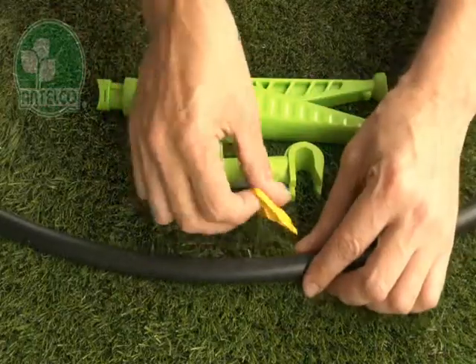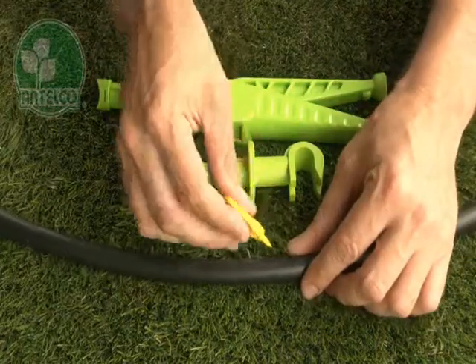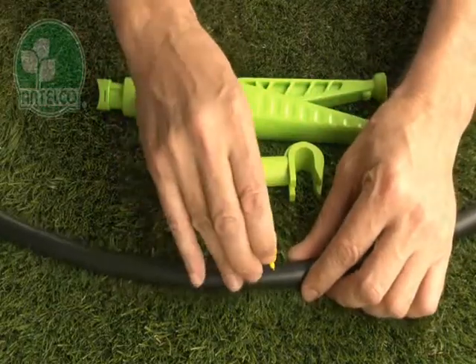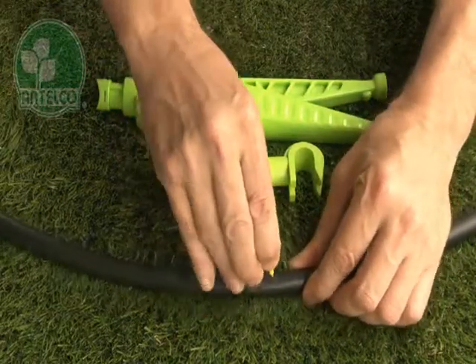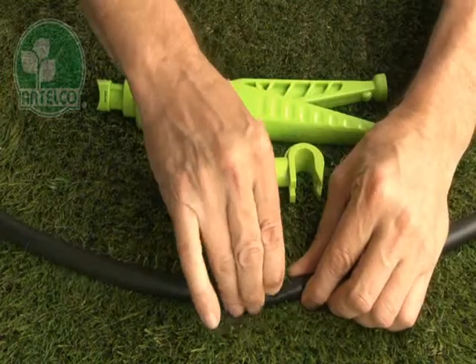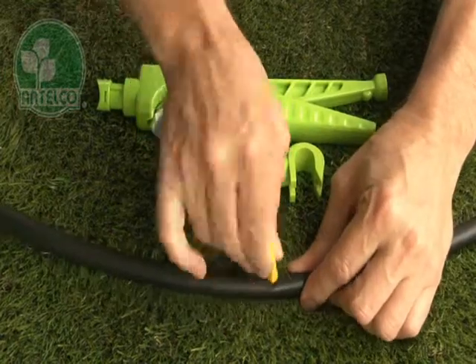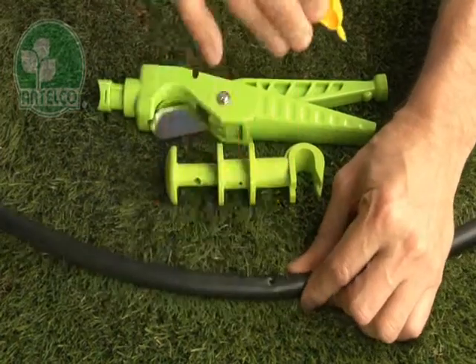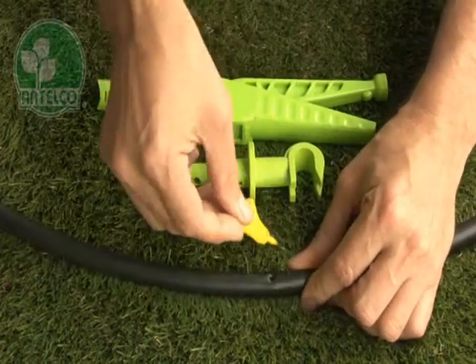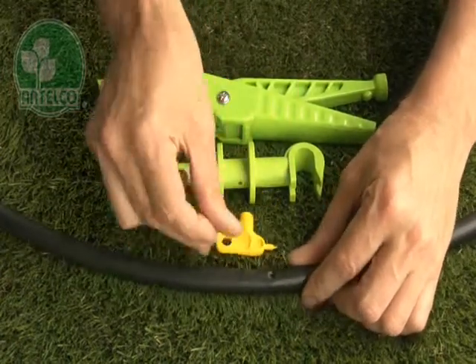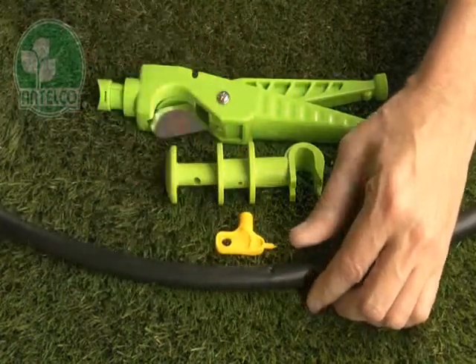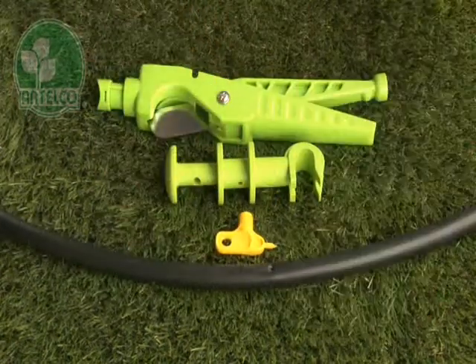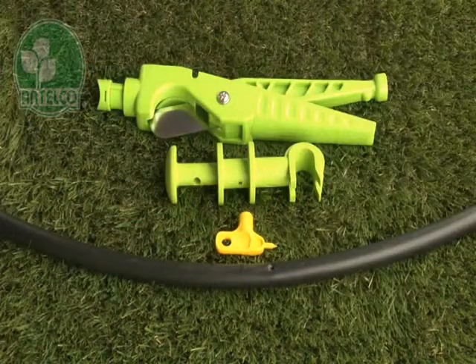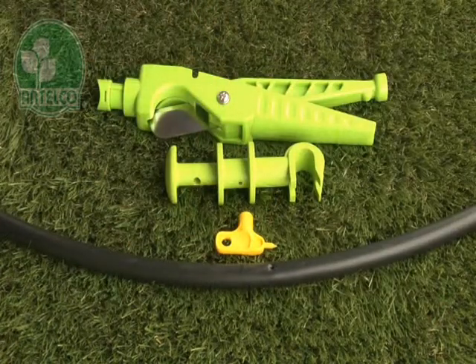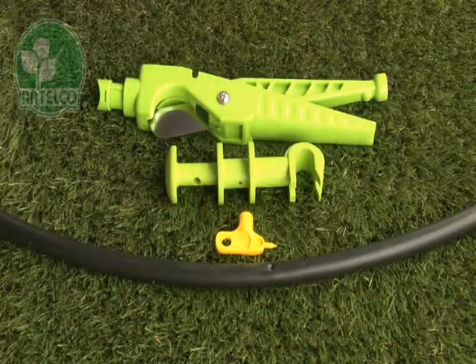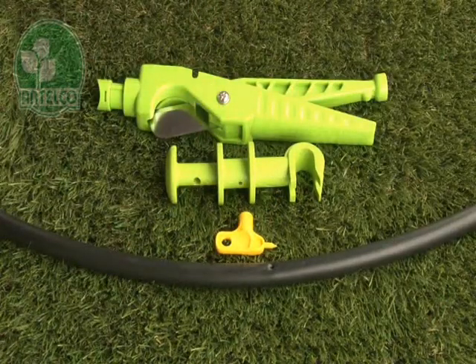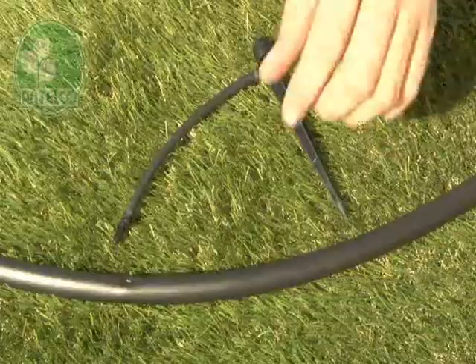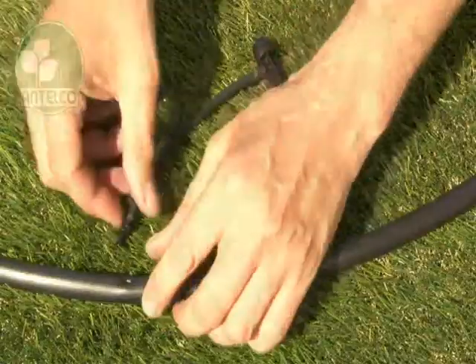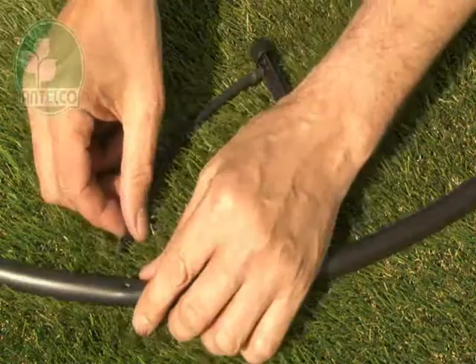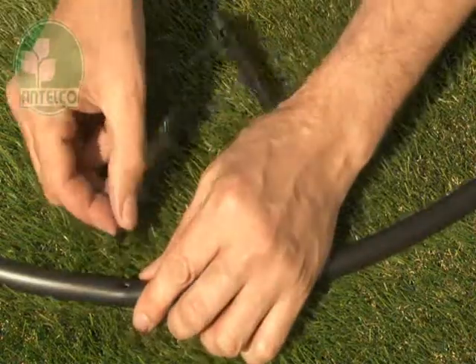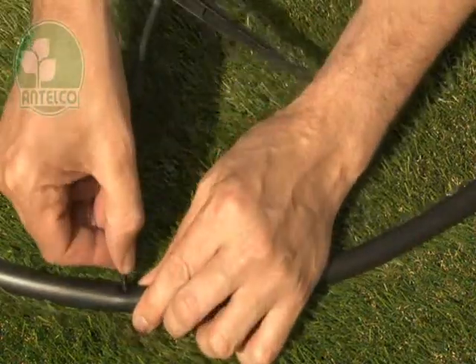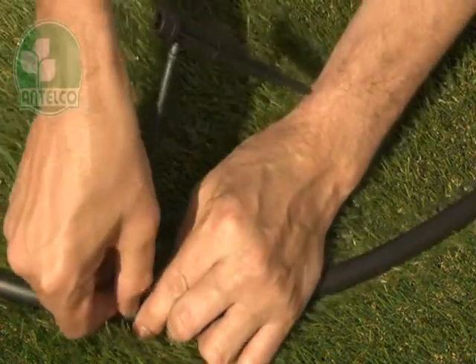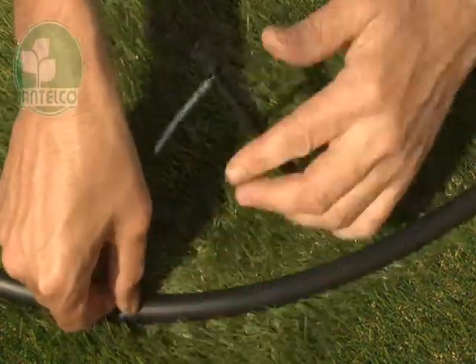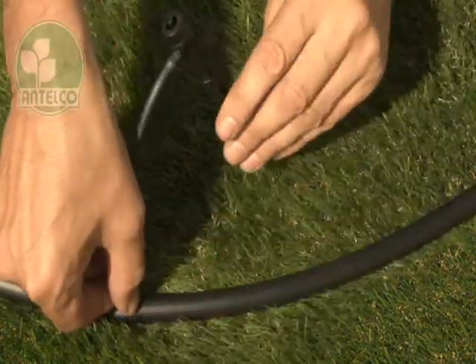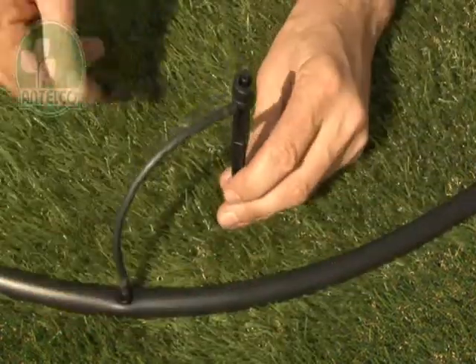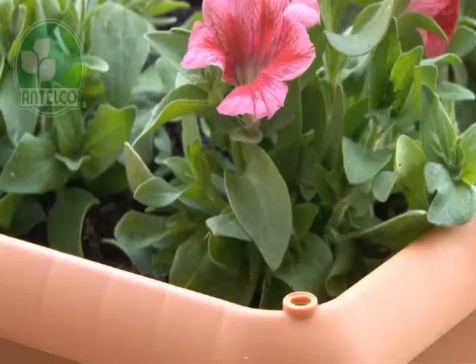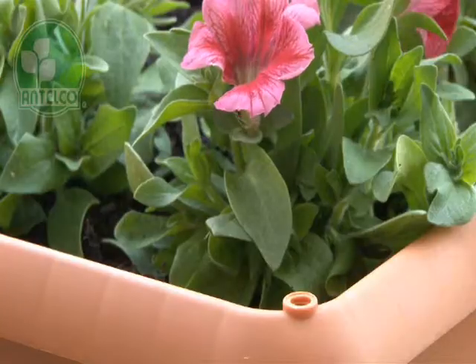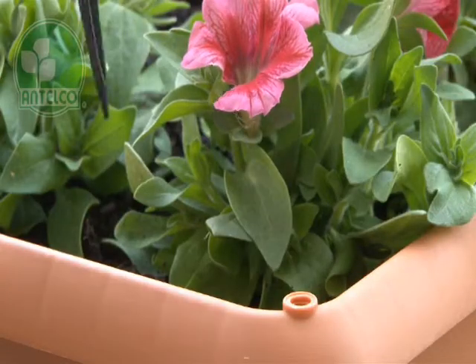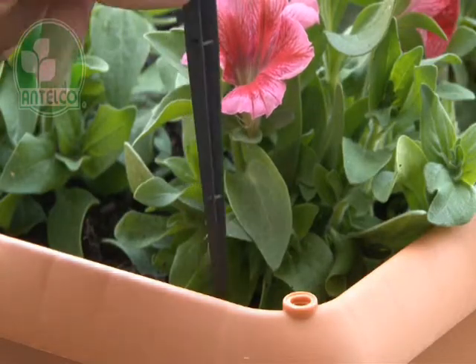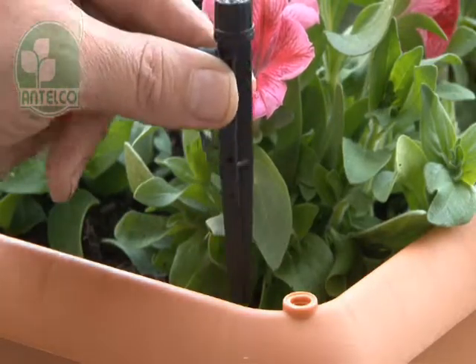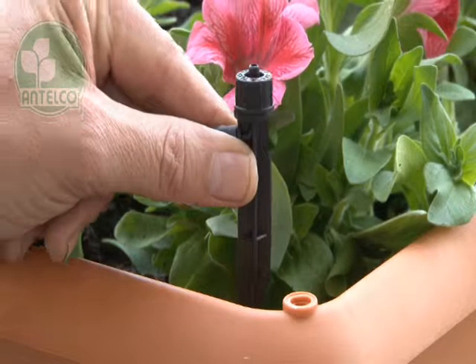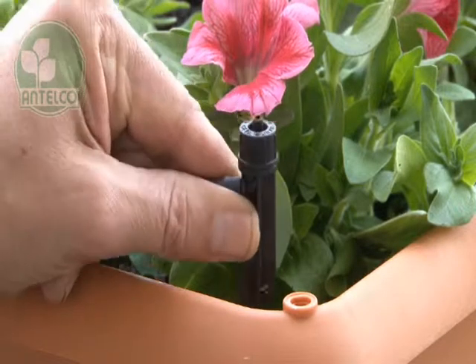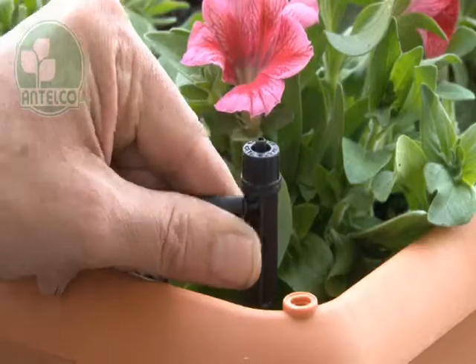punch a hole in your LDPE lateral using an Antilco key punch, pocket punch or punch and cut. Then insert the joiner barb into the pre-punched hole and push the spike into the desired location in the garden.